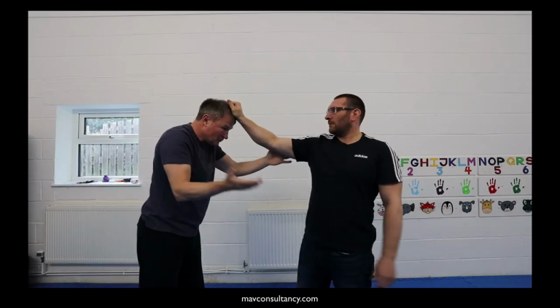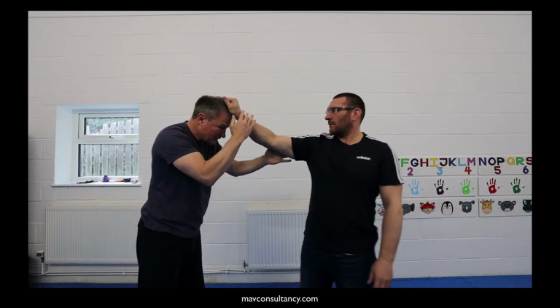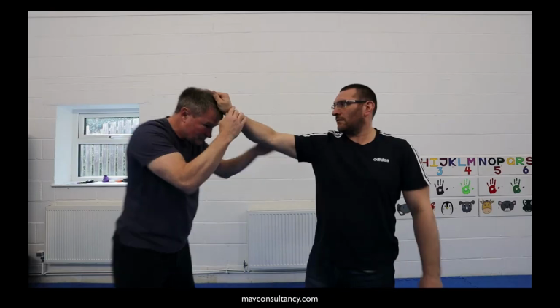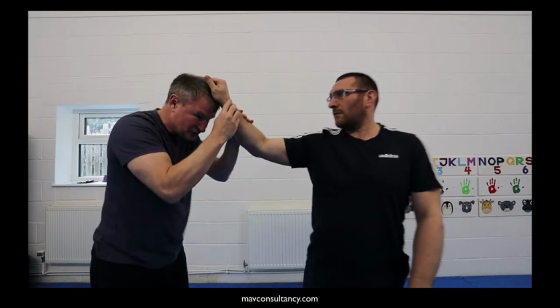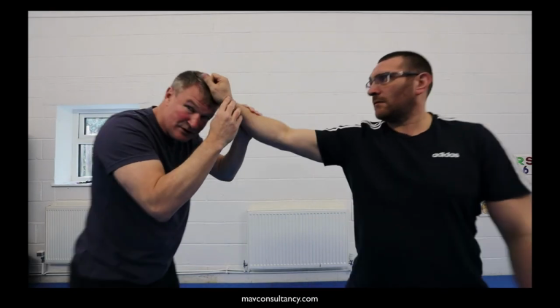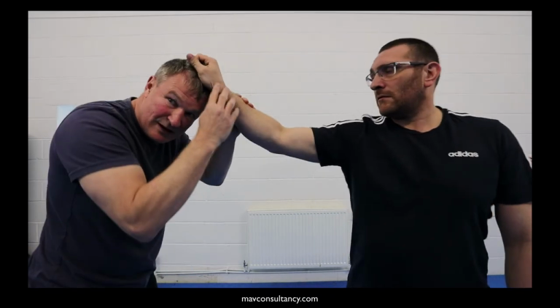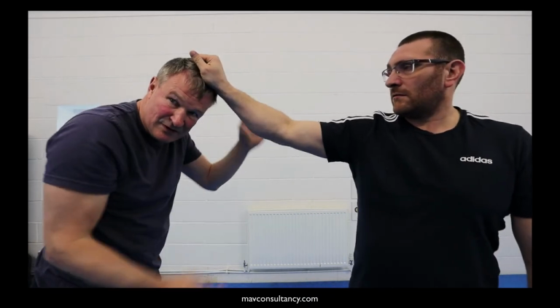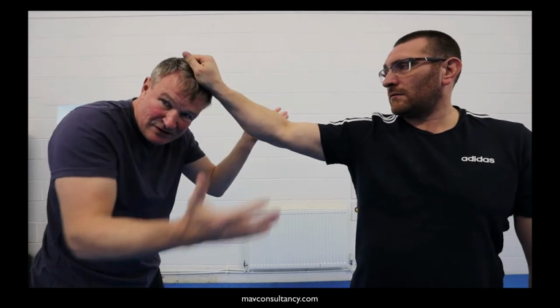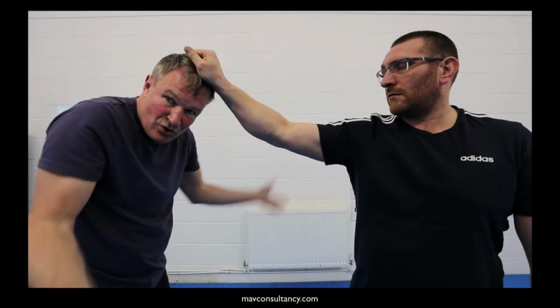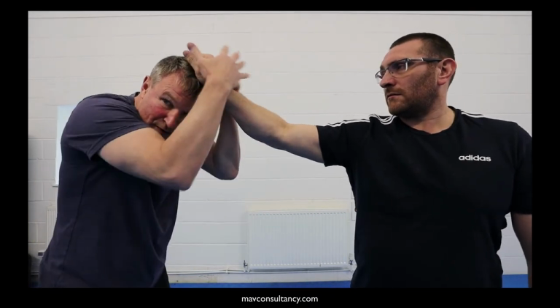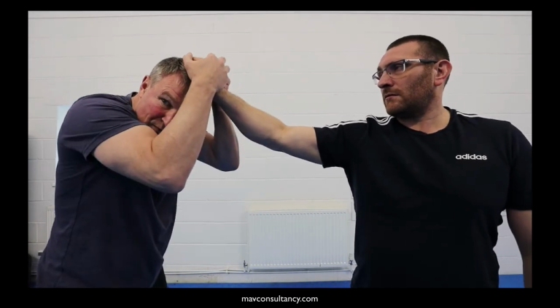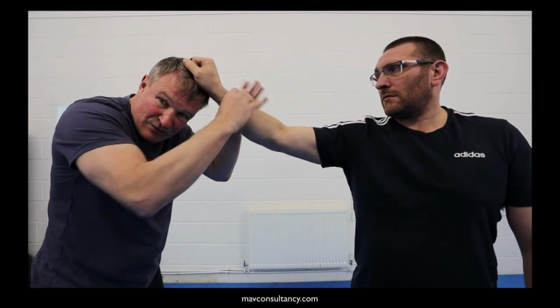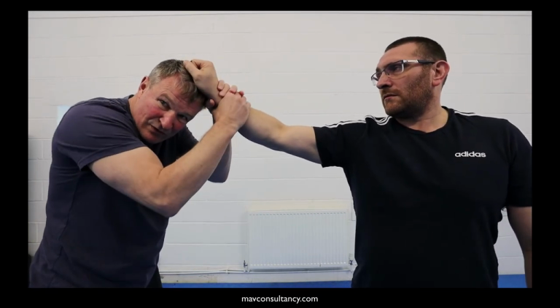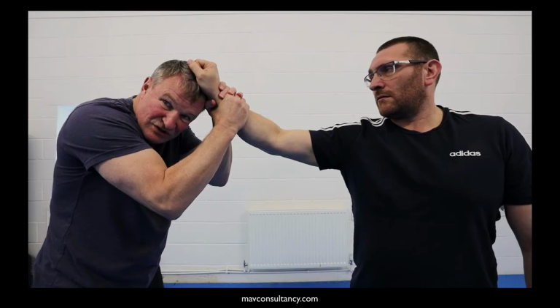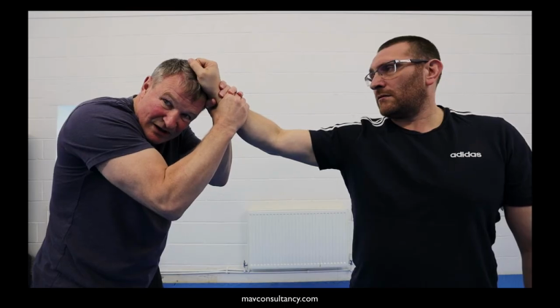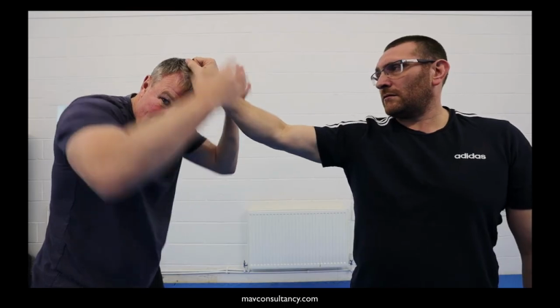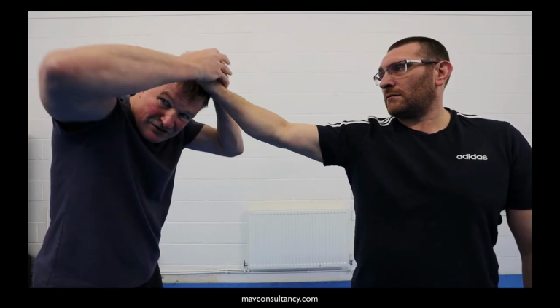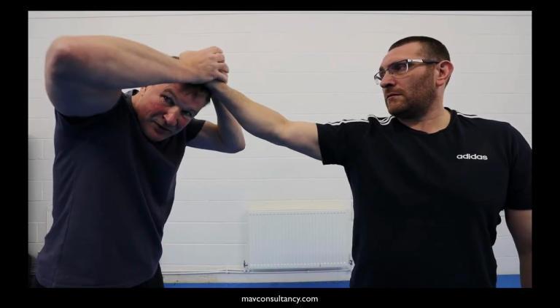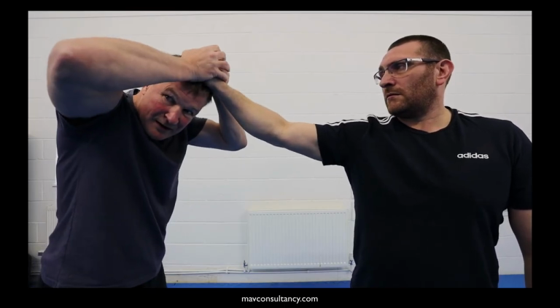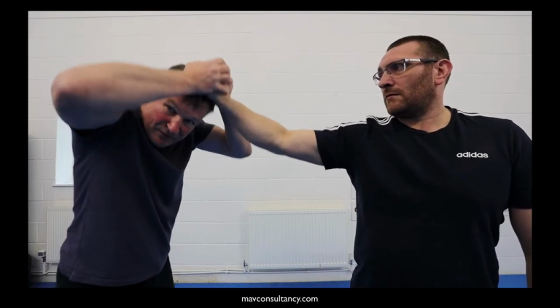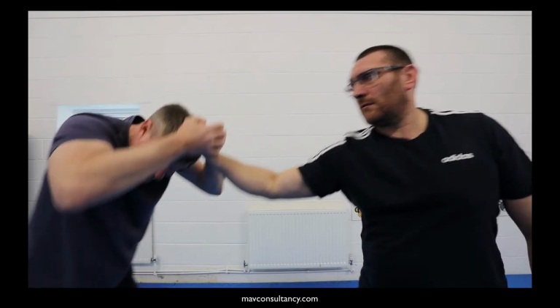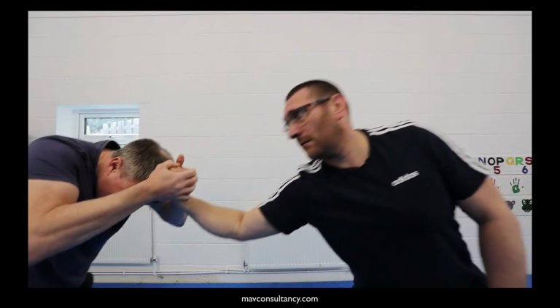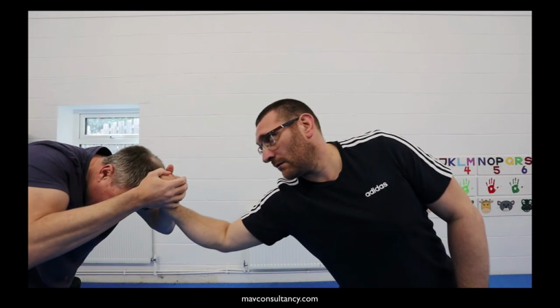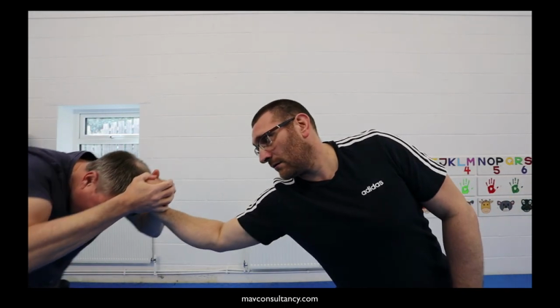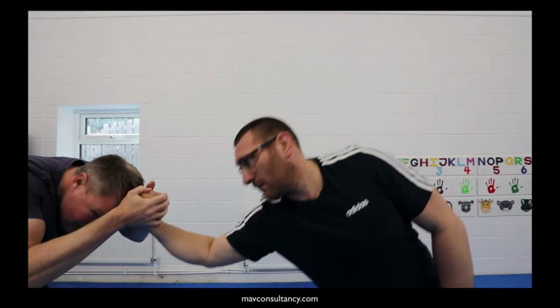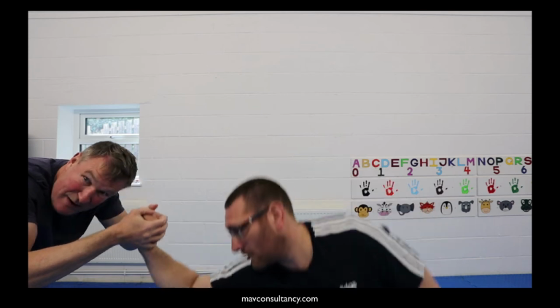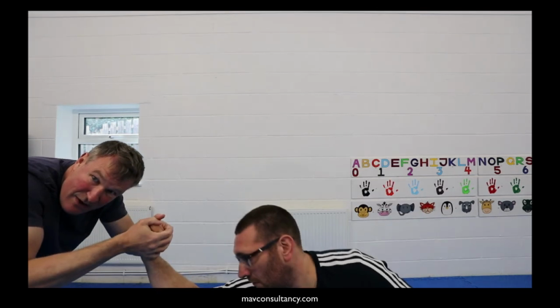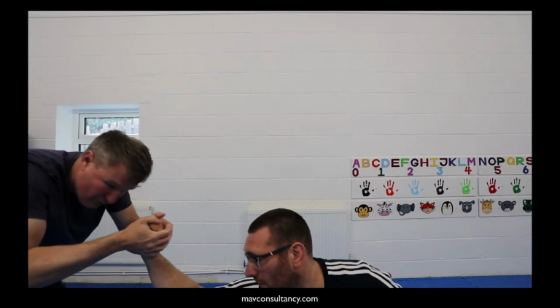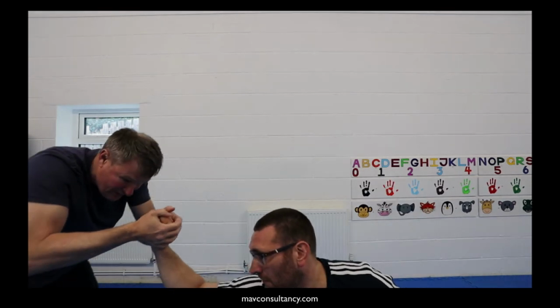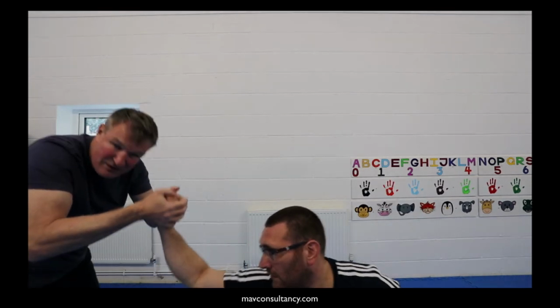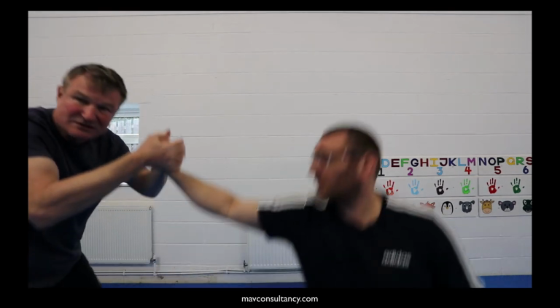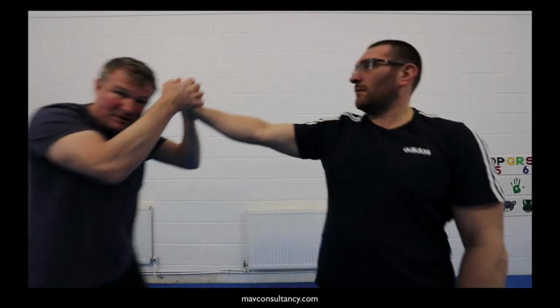We'll move a little bit closer so you can see the dynamics of it. We're coming in, we're protecting — rather than the wrists and just anchoring, this time it's the top of the hand, and just by stepping back. You're having to step back yourself and bringing it down in this kind of manner.